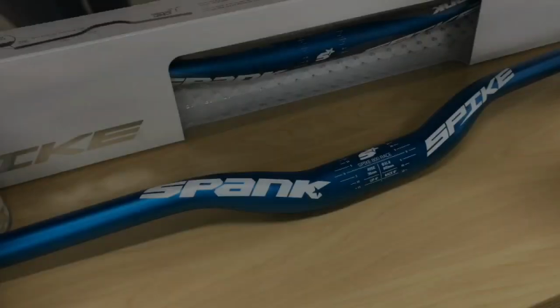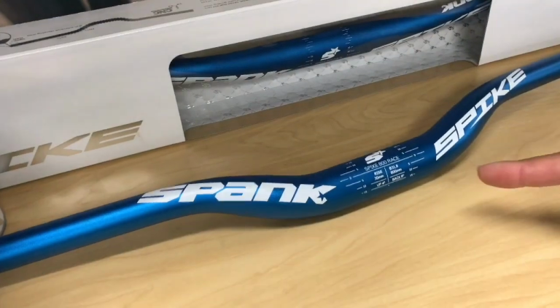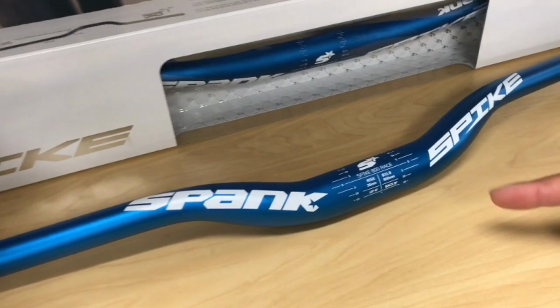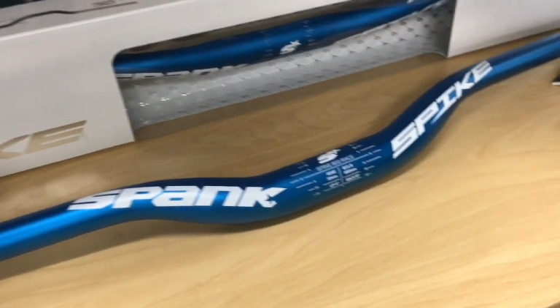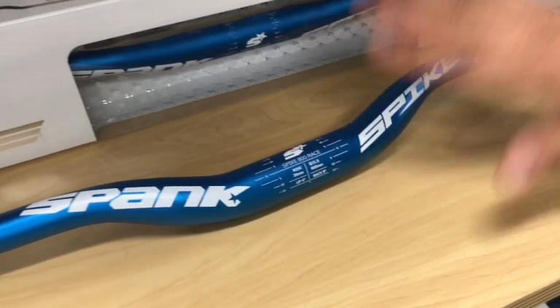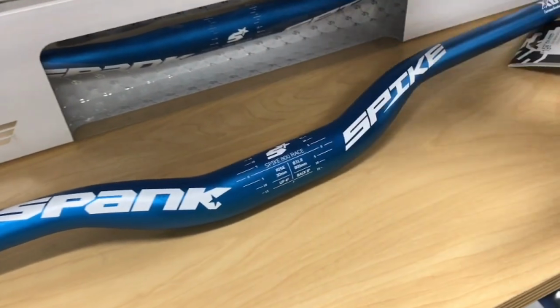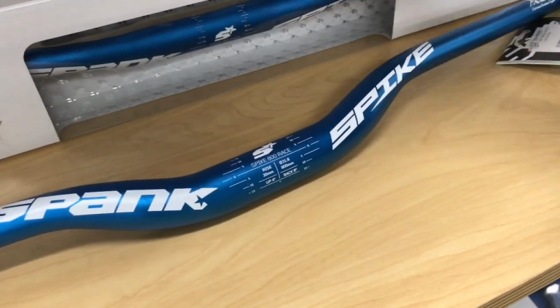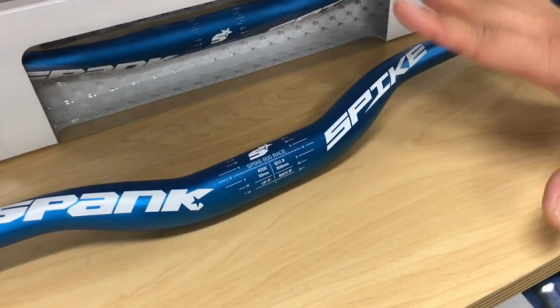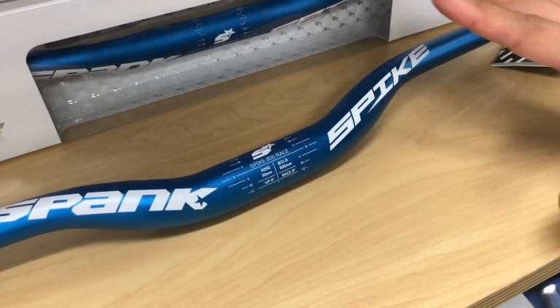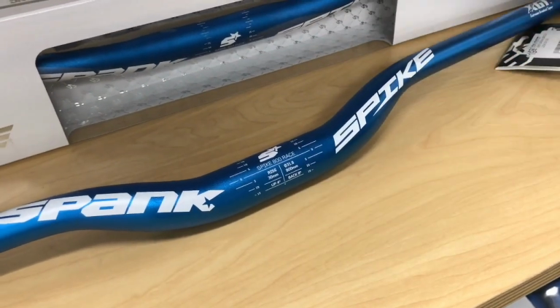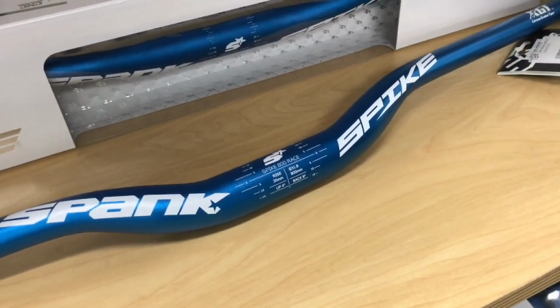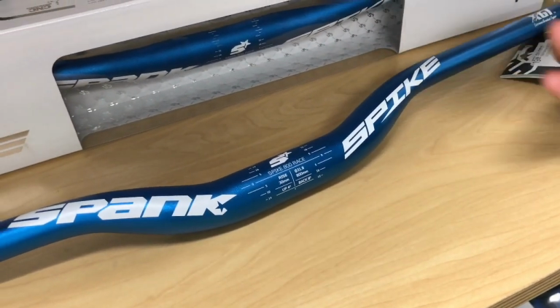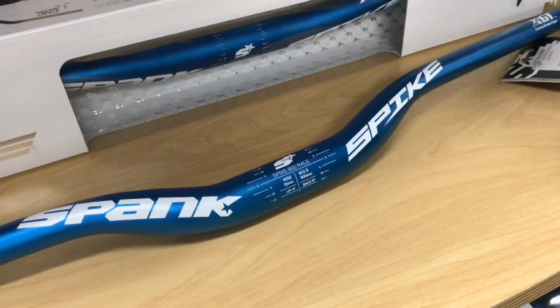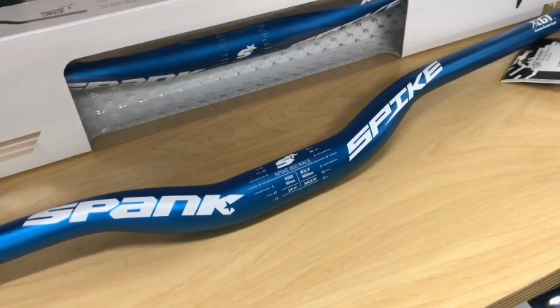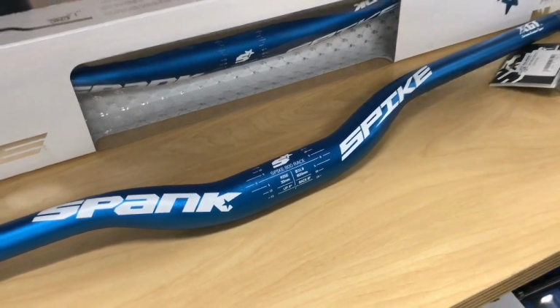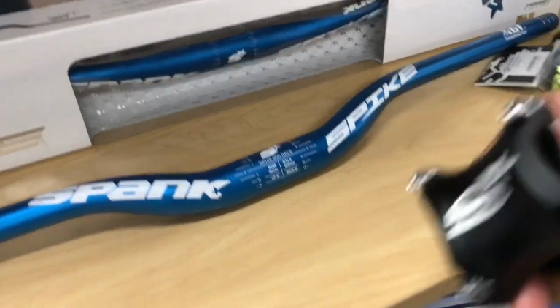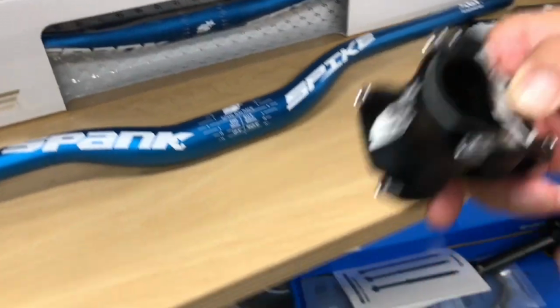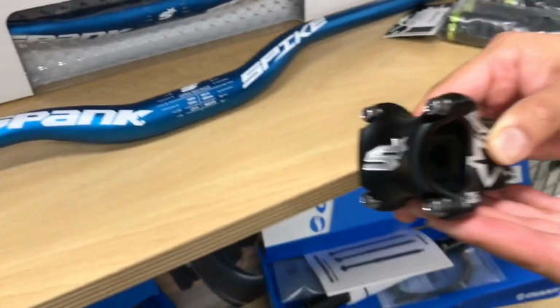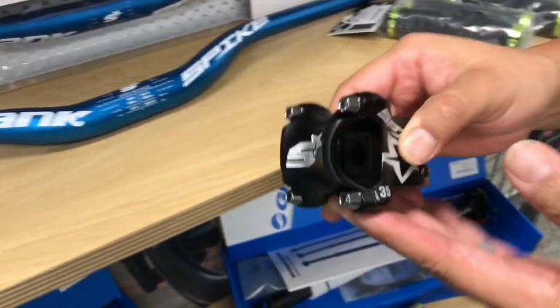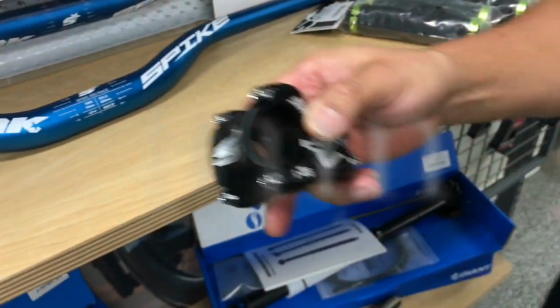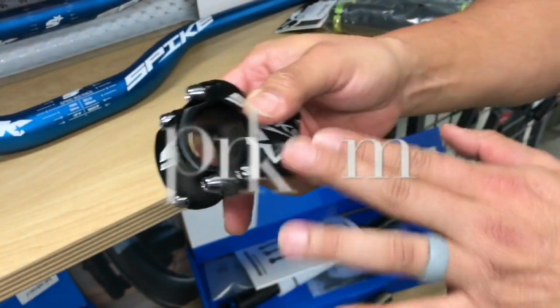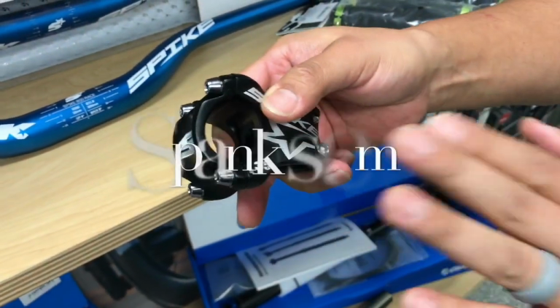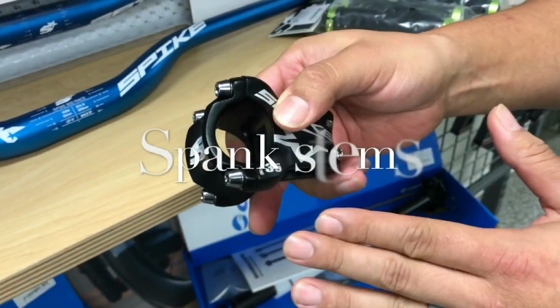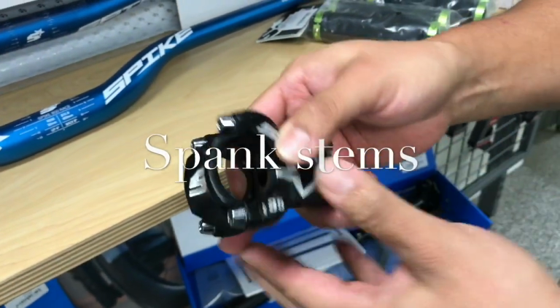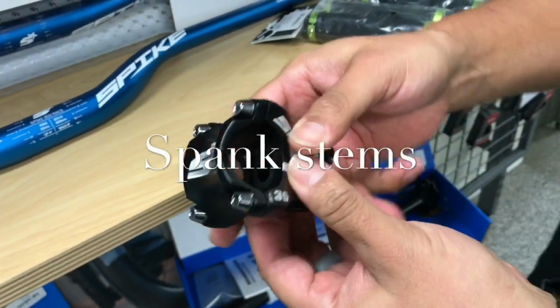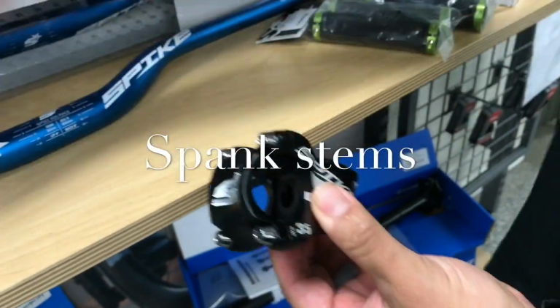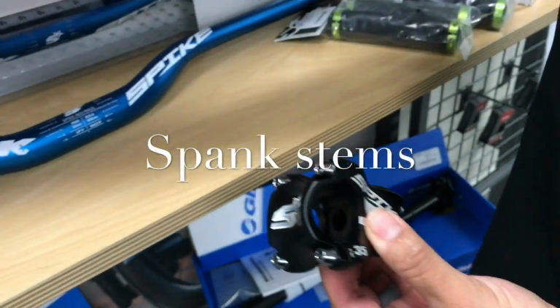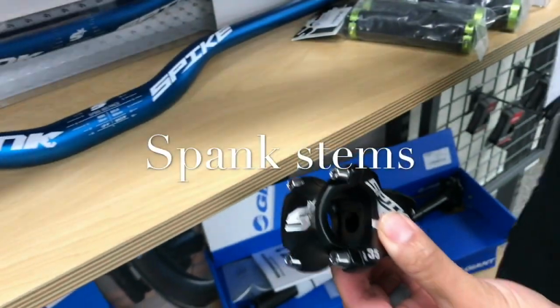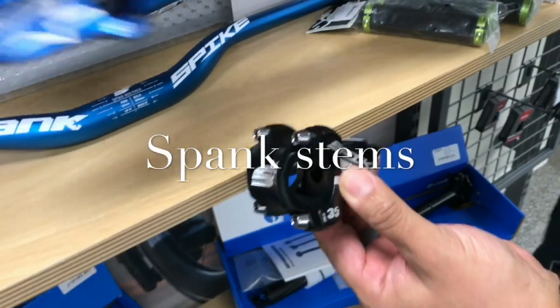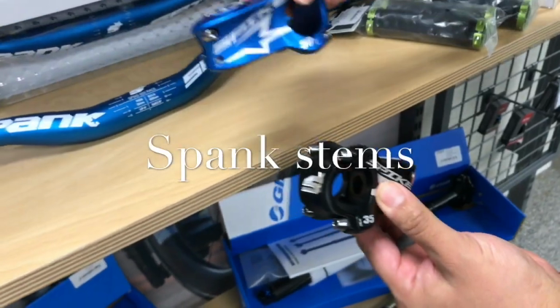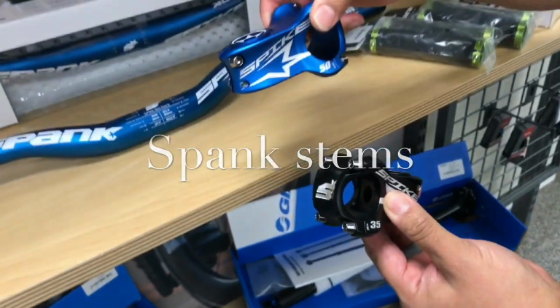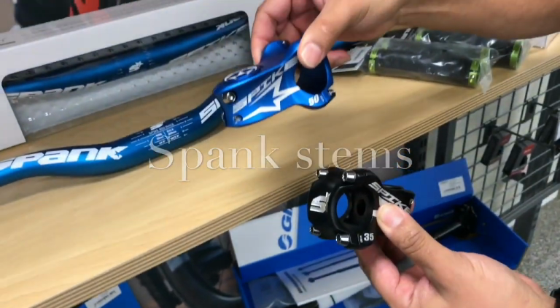So now that we've gone over the awesome Spank bar, the other piece of the puzzle is the Spank stem. As you can see, I have here a 35mm. We also carry the 50mm.